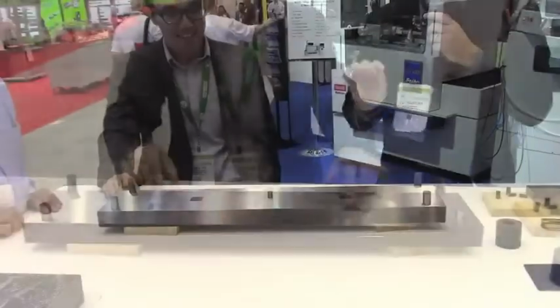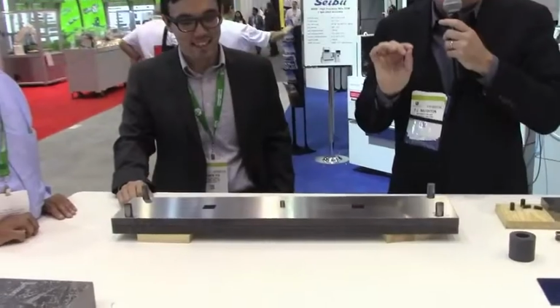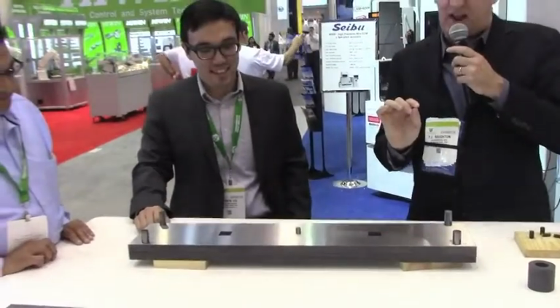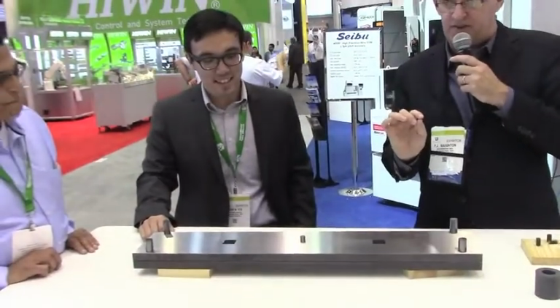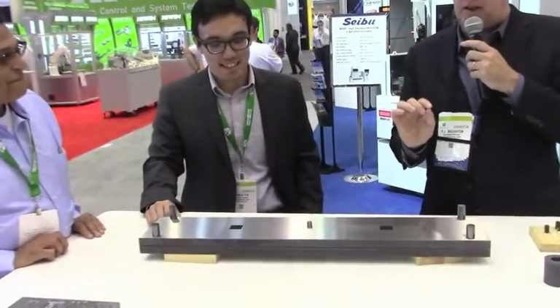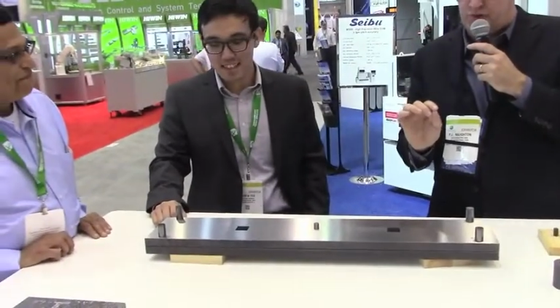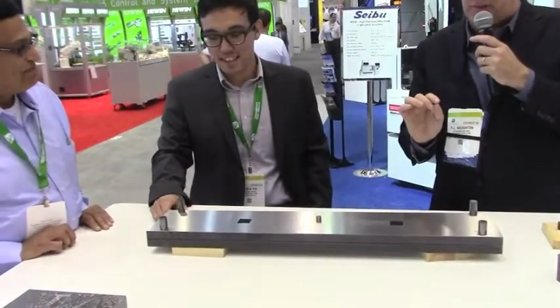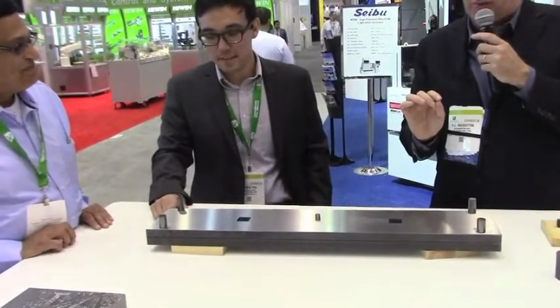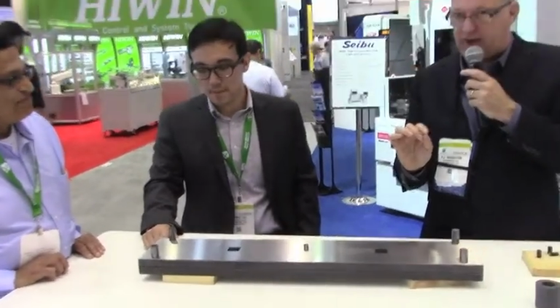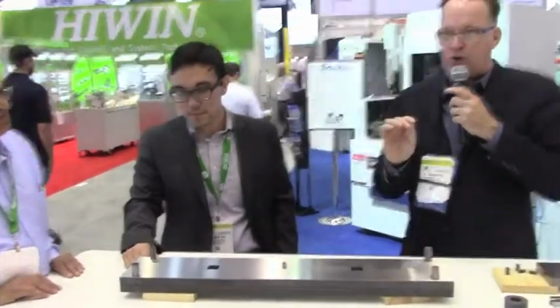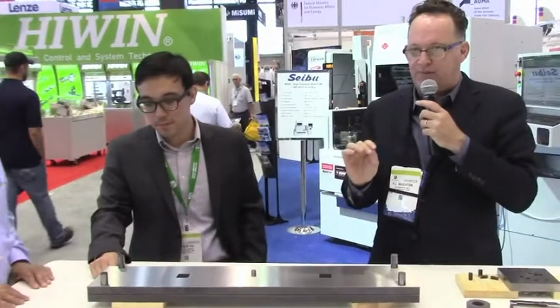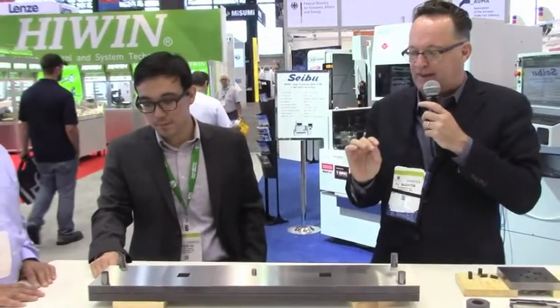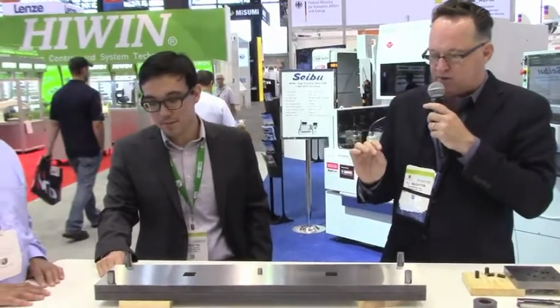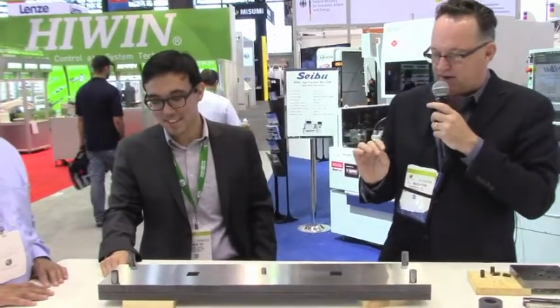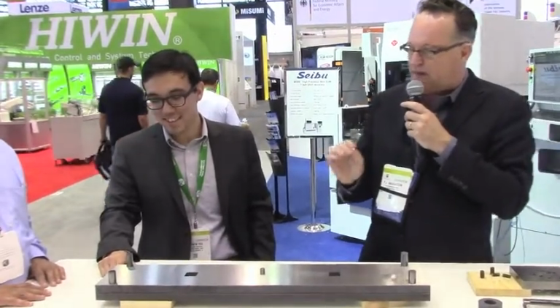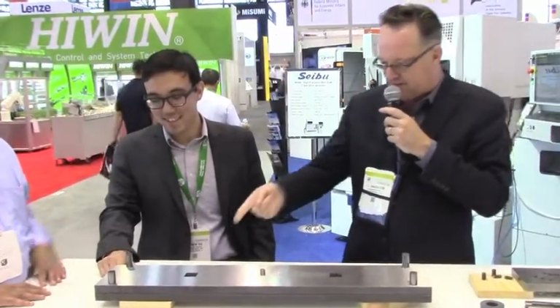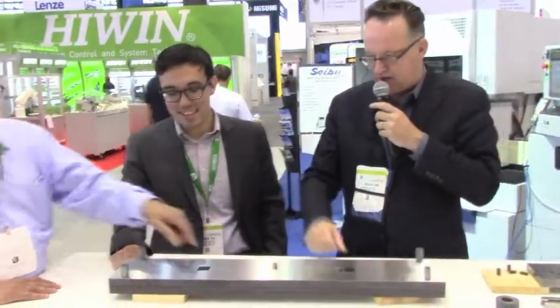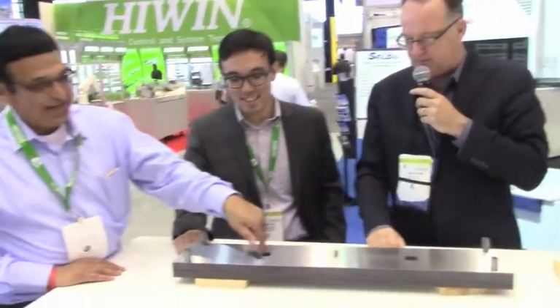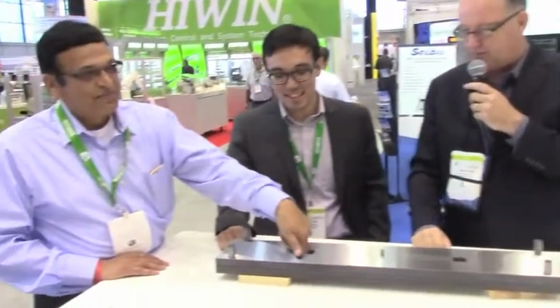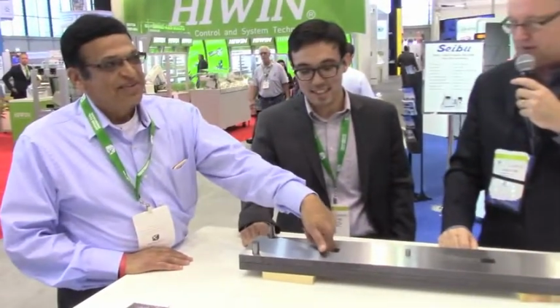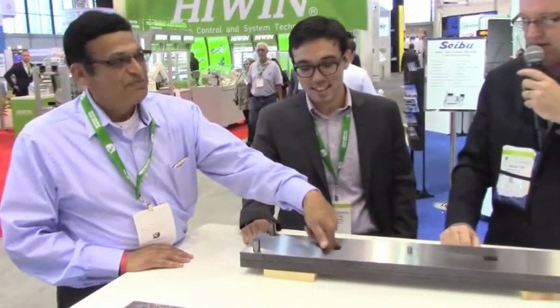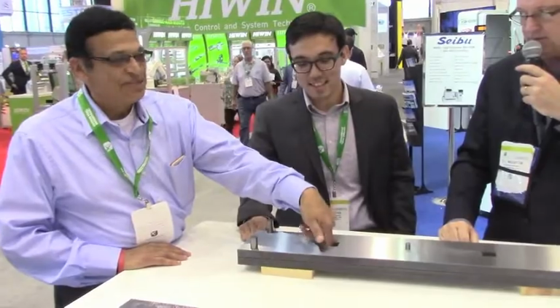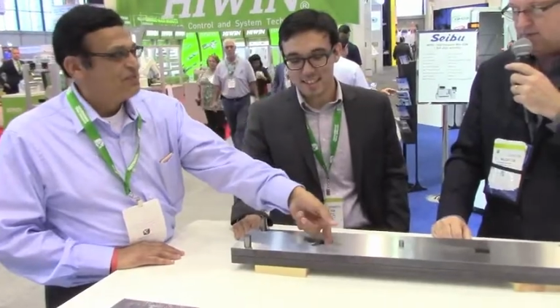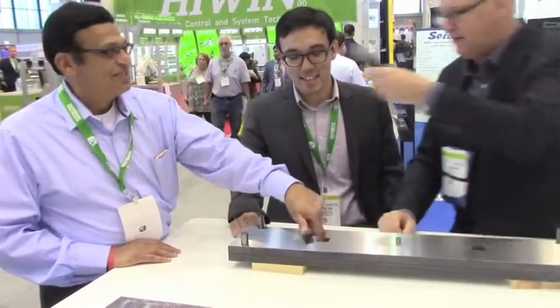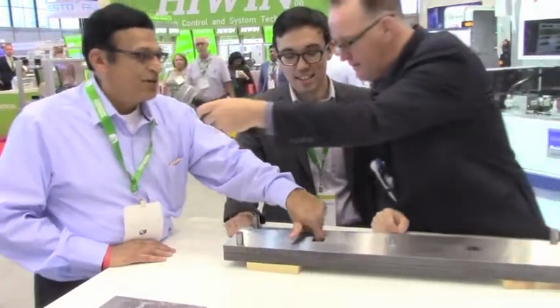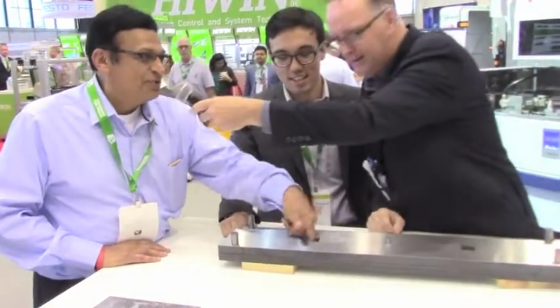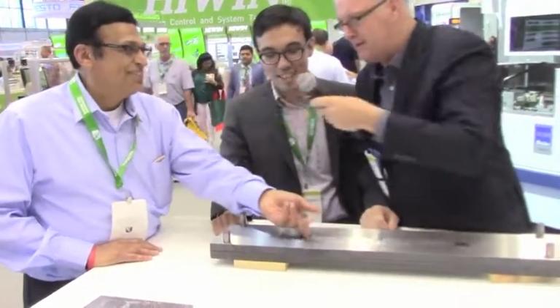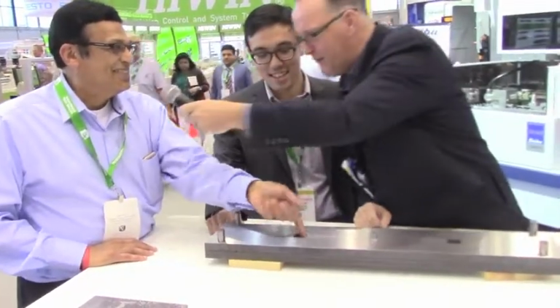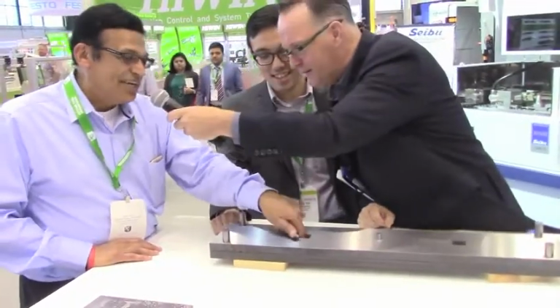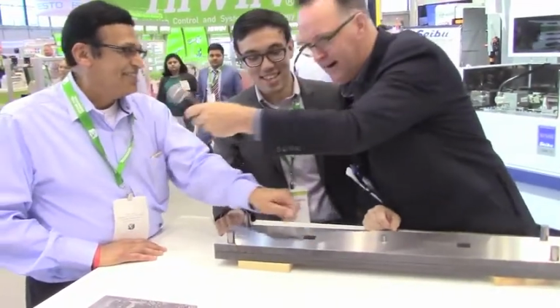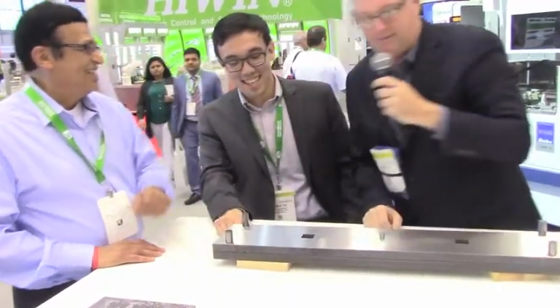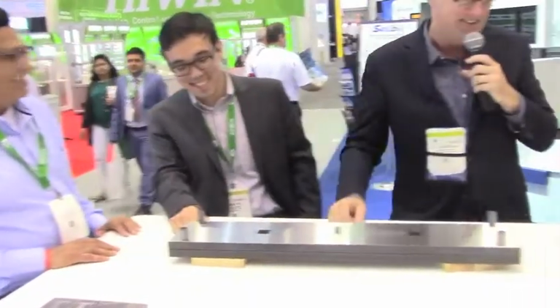If our pitch accuracy is true at plus or minus 2 microns, you will not feel any difference between the two plates. Do you feel anything? Pretty smooth — is it perfect? Yes. All right.